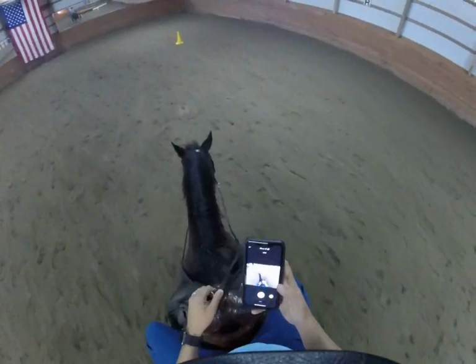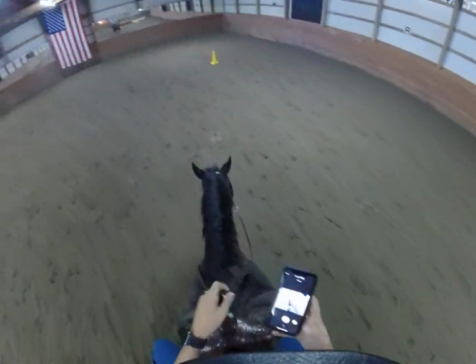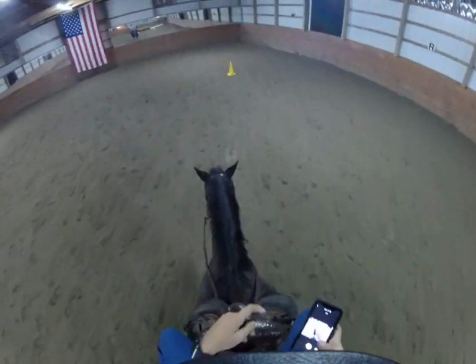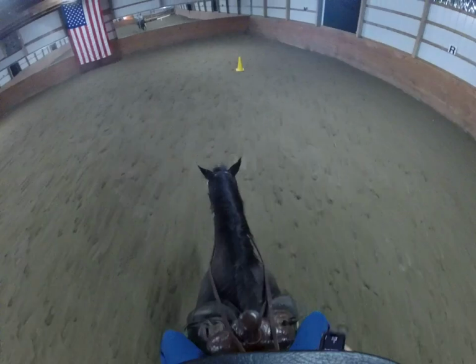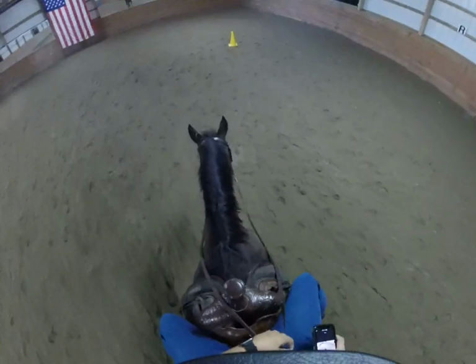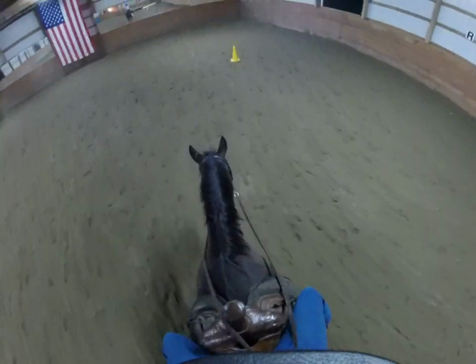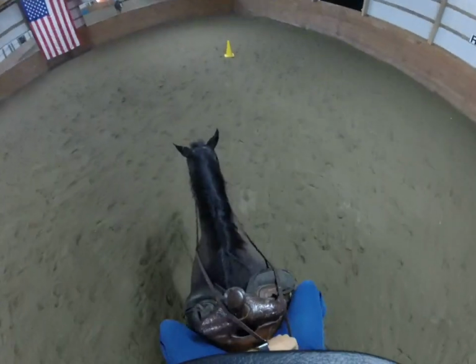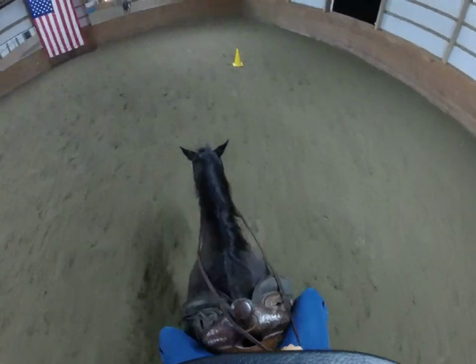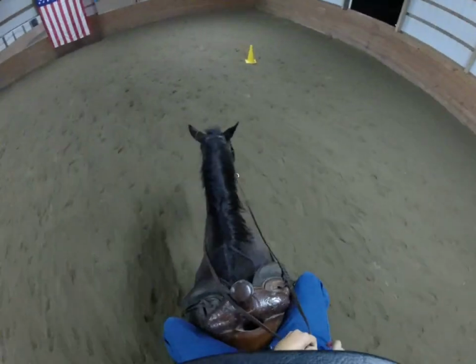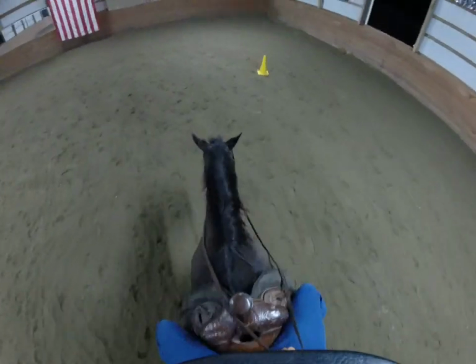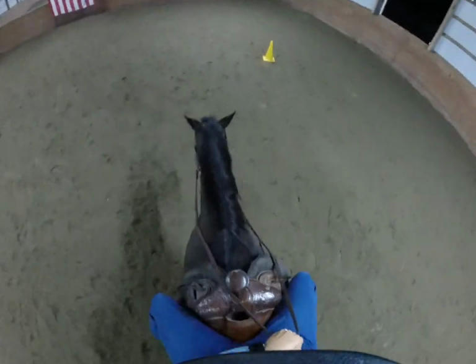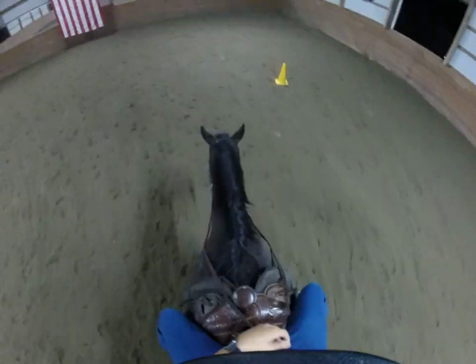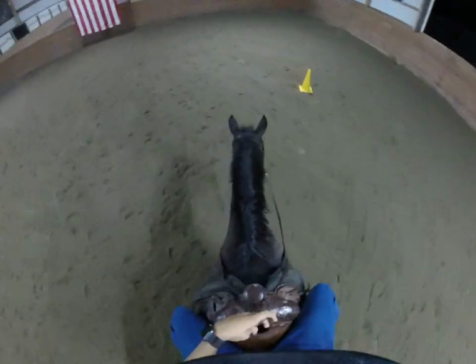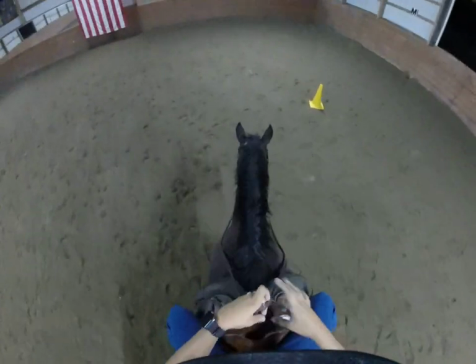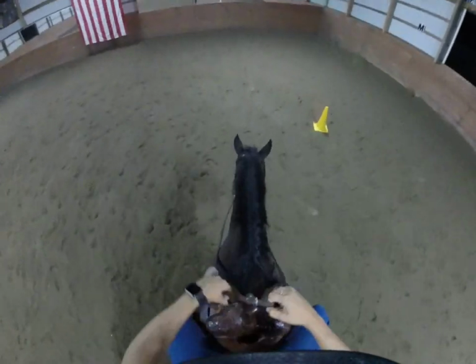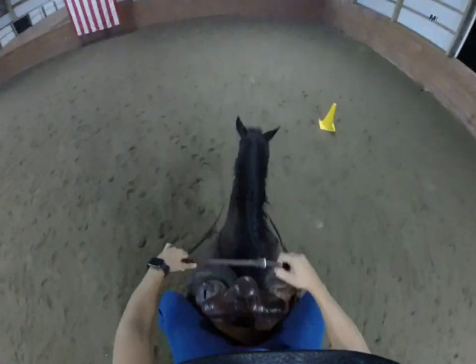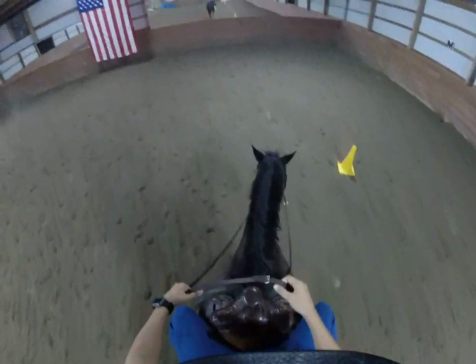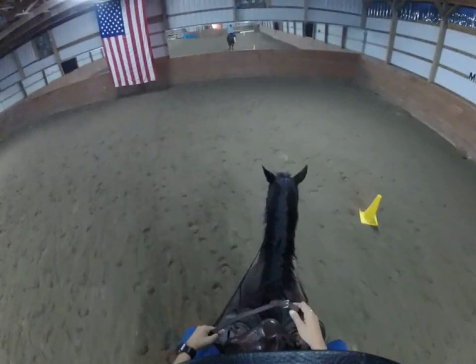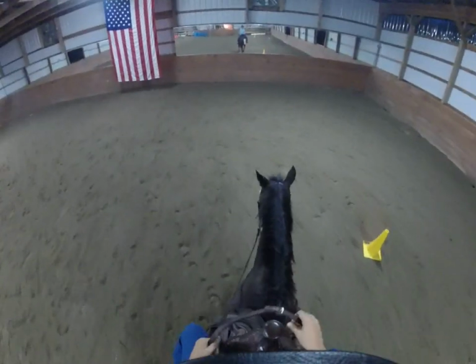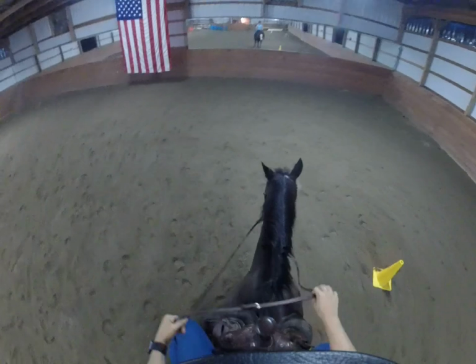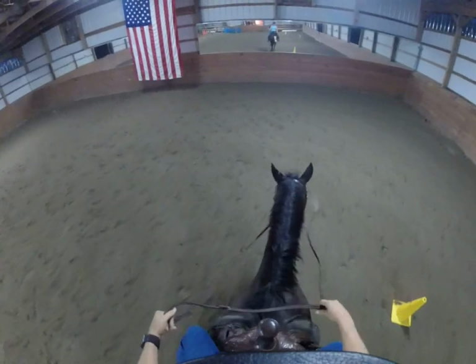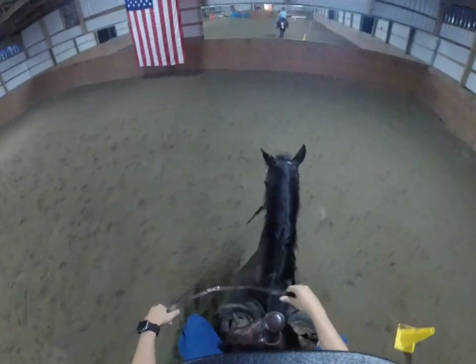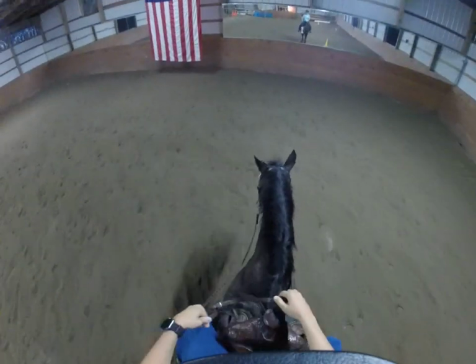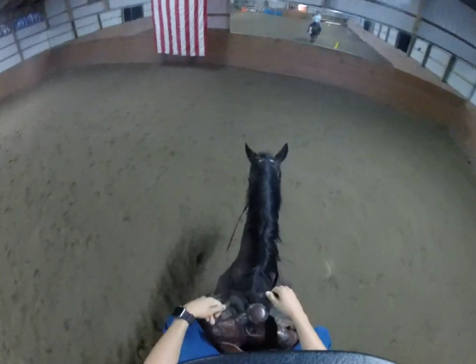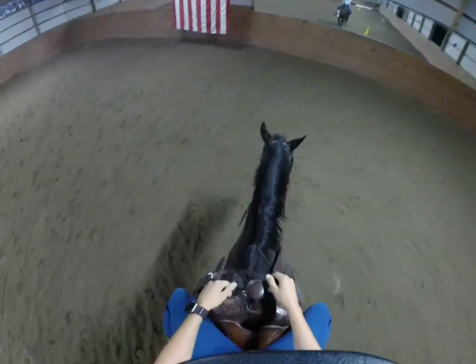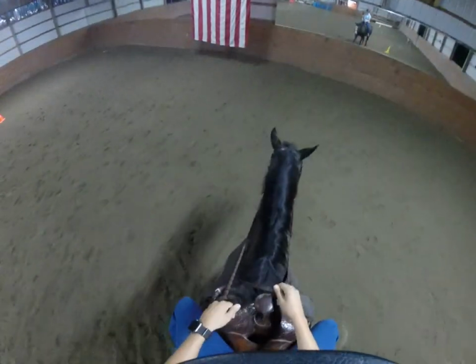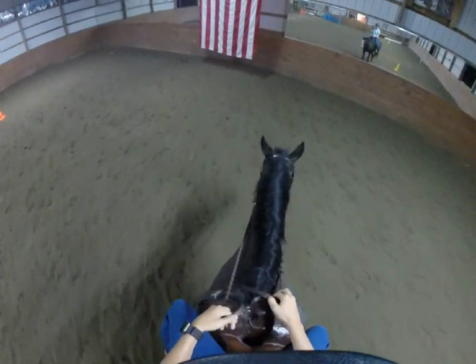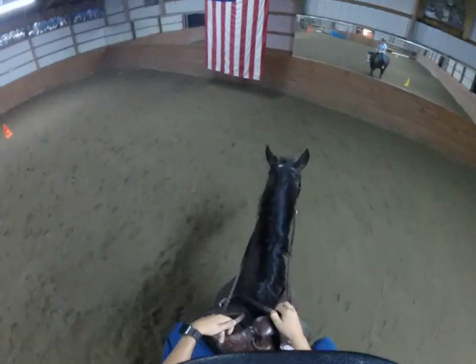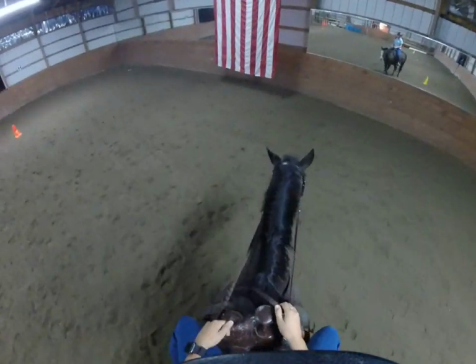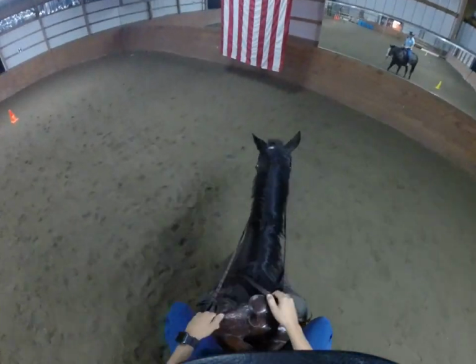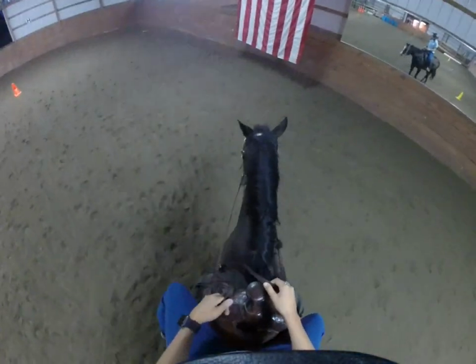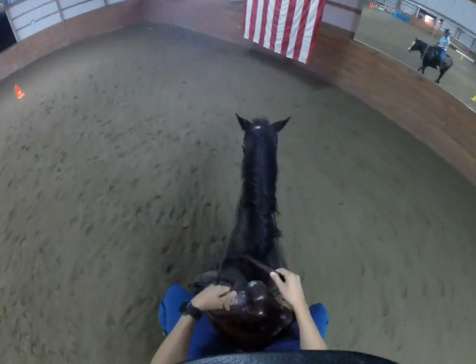Hello and welcome to our GoPro lesson. We are on Tilly. We are presently riding in a western bulldogging saddle.